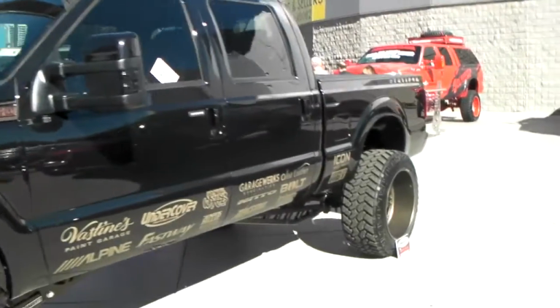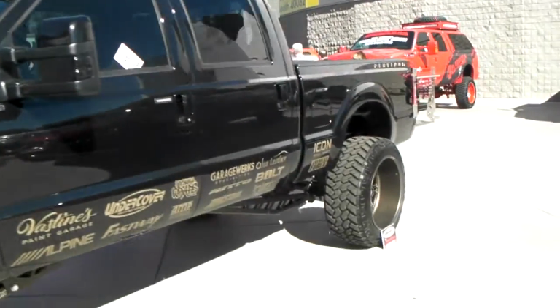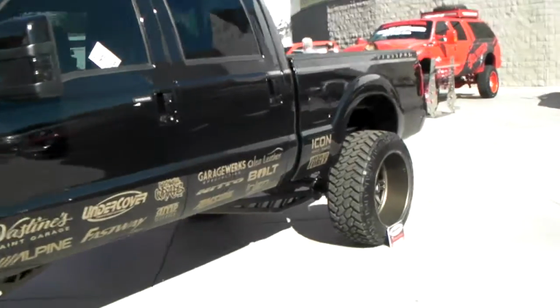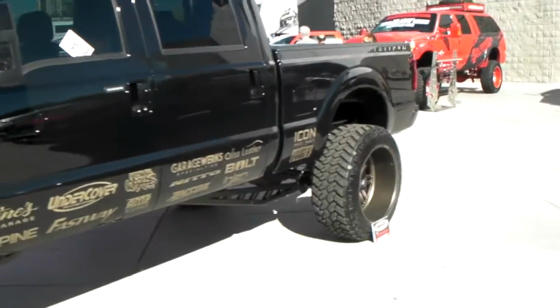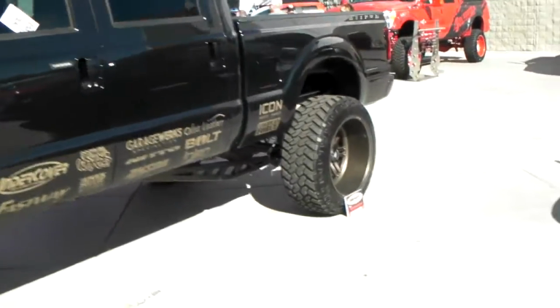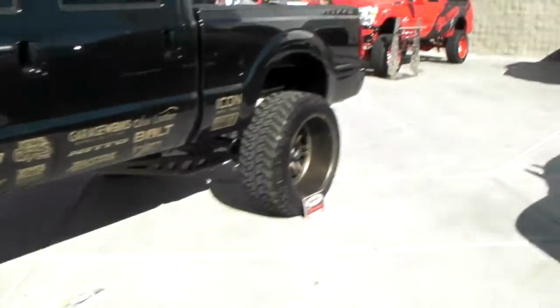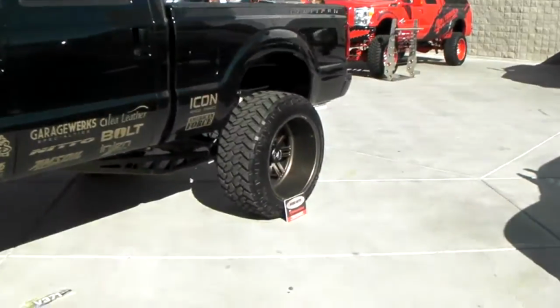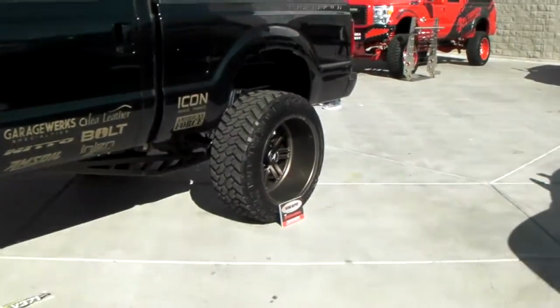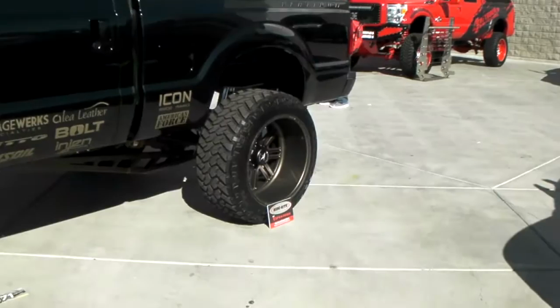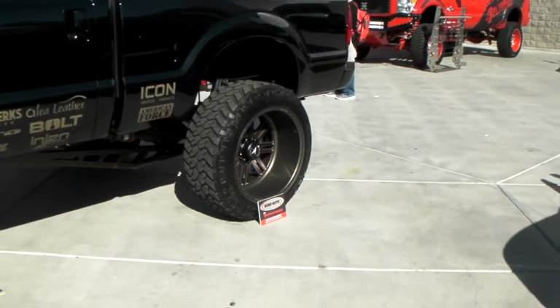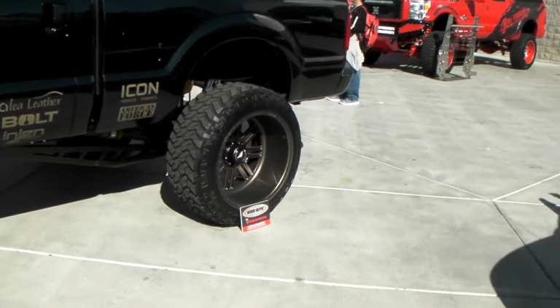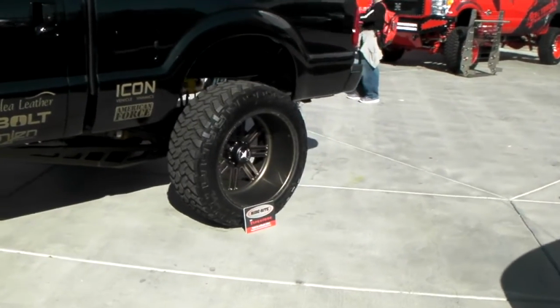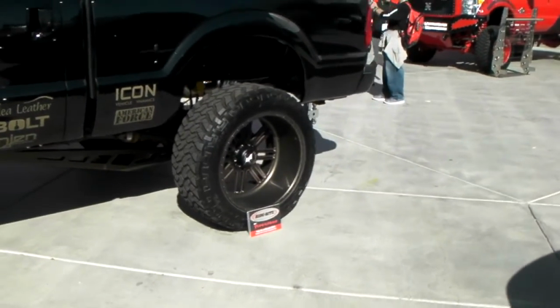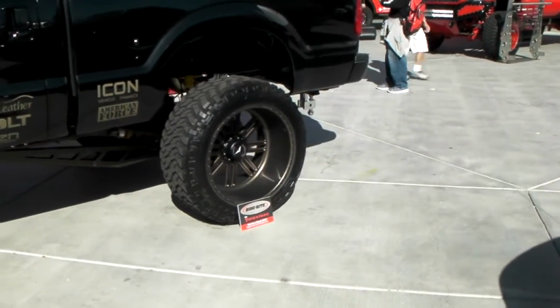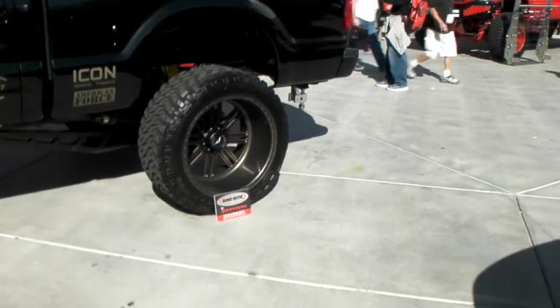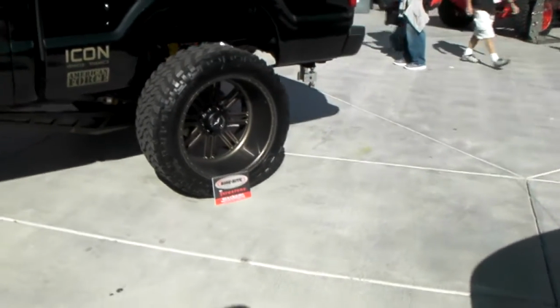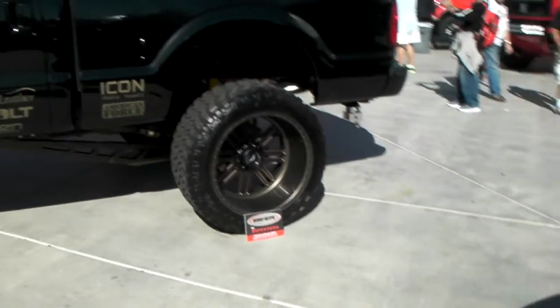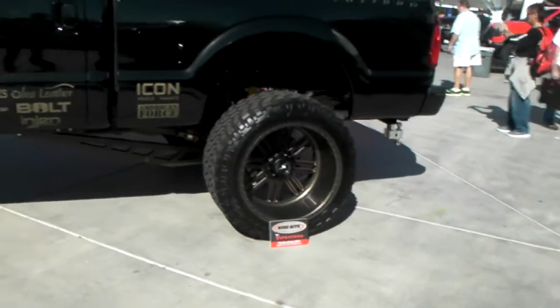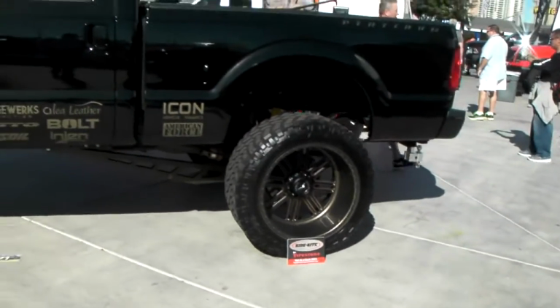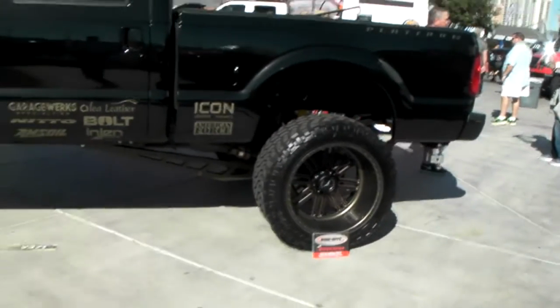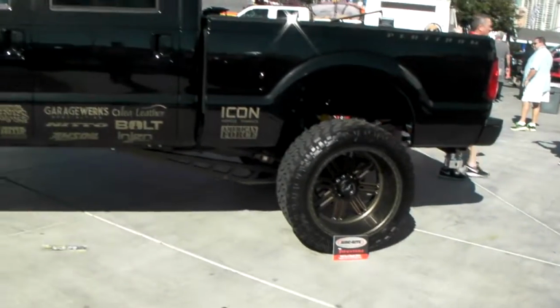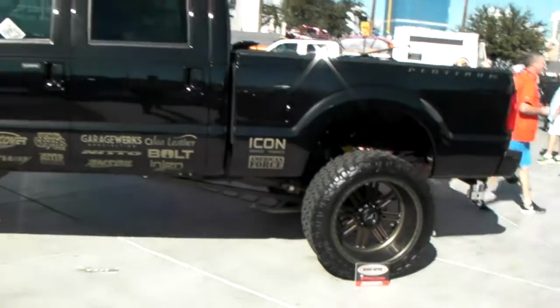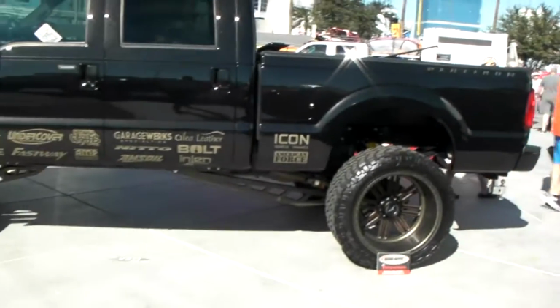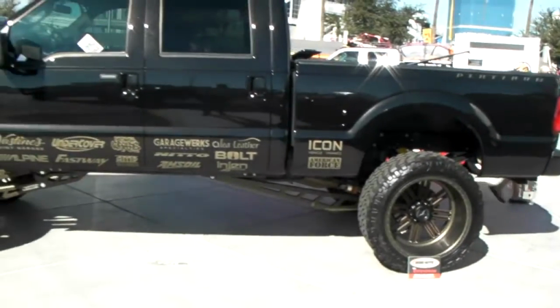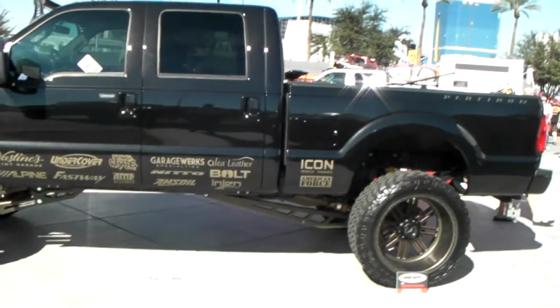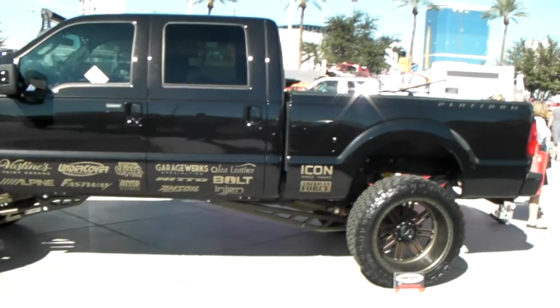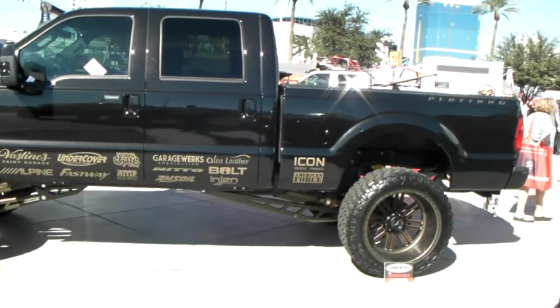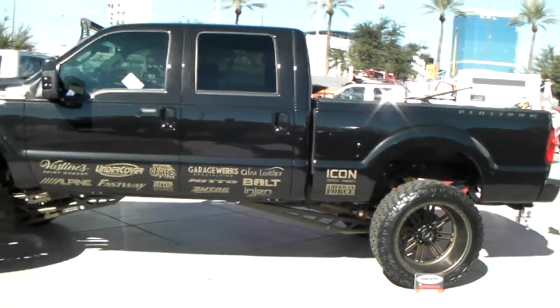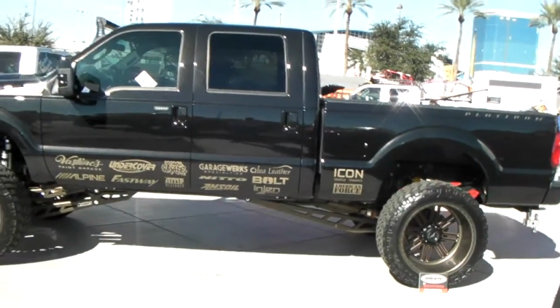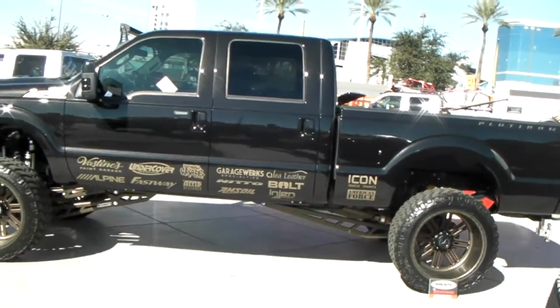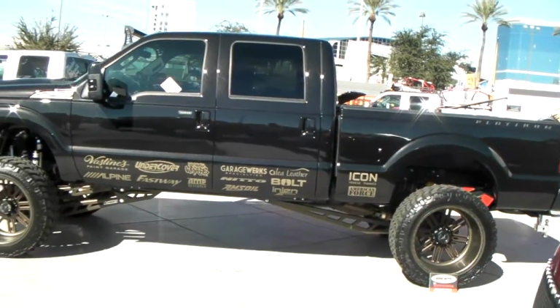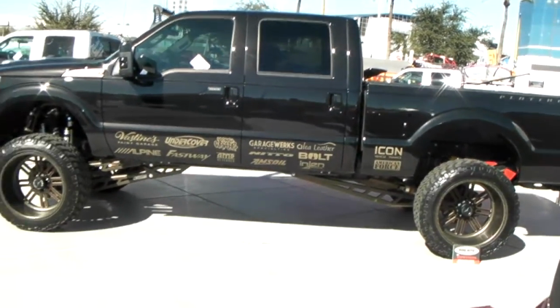You can find these American Force wheels online at DobsonTires.com or feel free to call us at 877-544-8473. It's your boy KB from Dobson Tires TV.